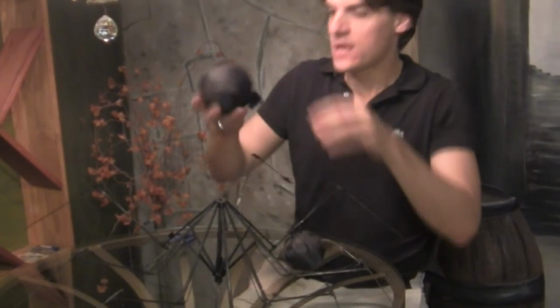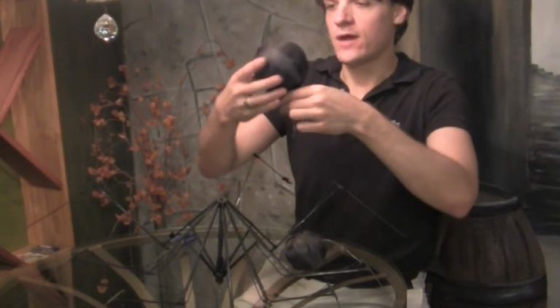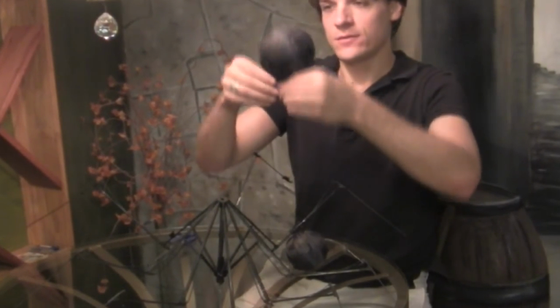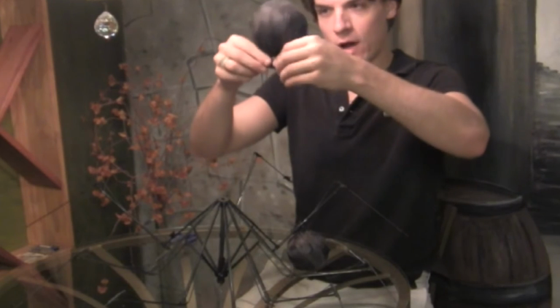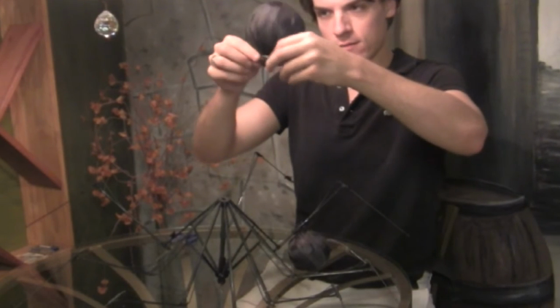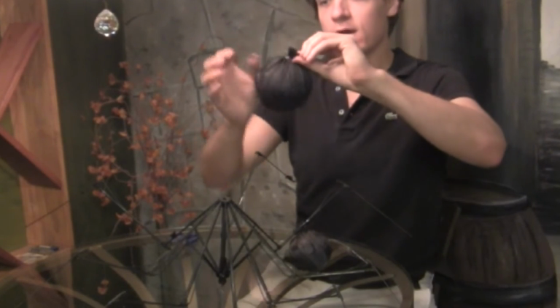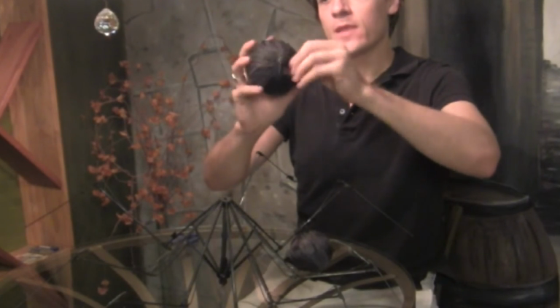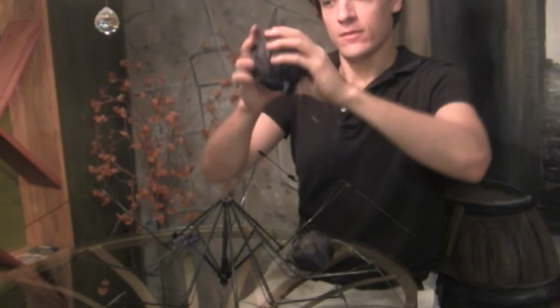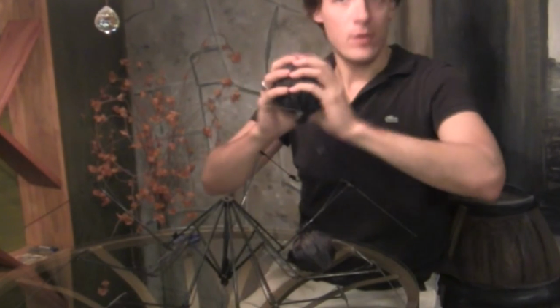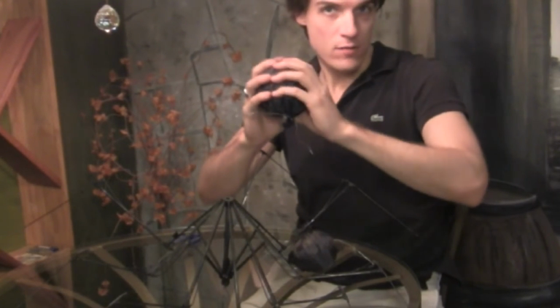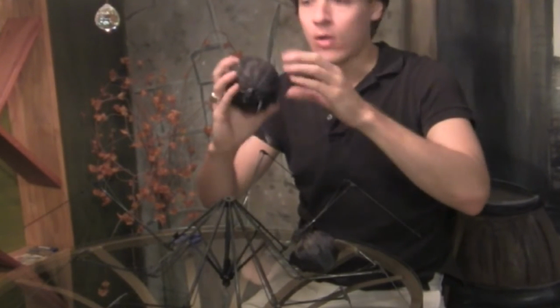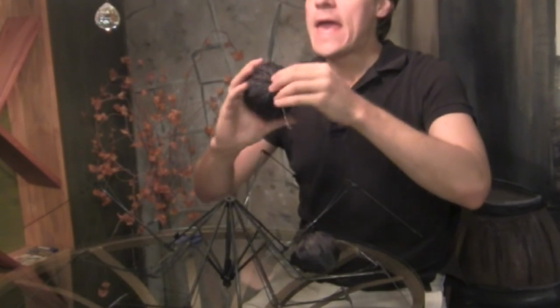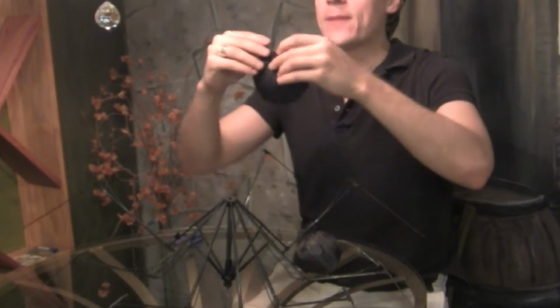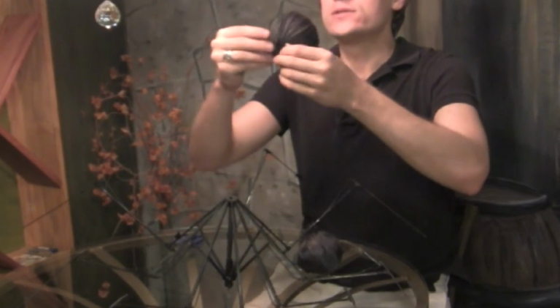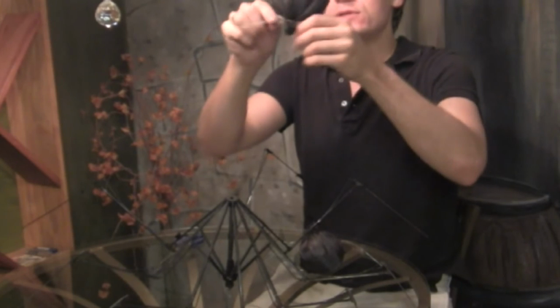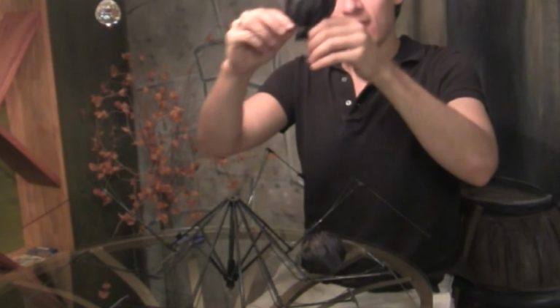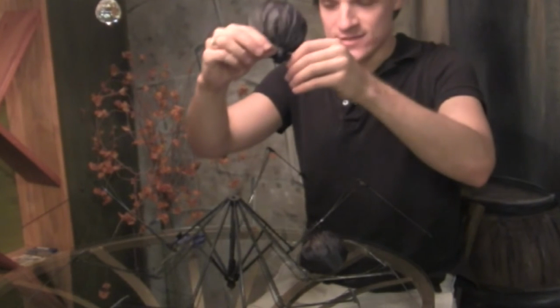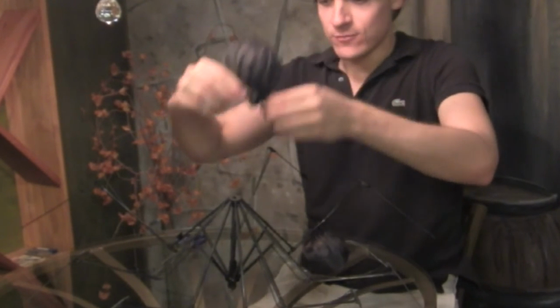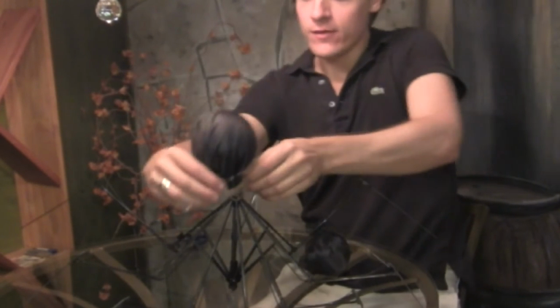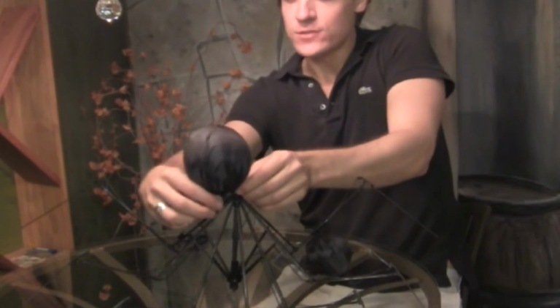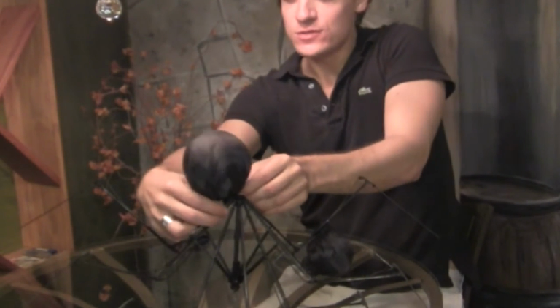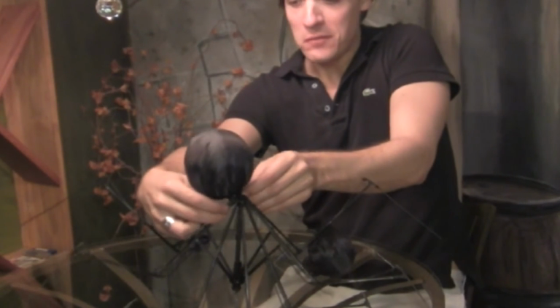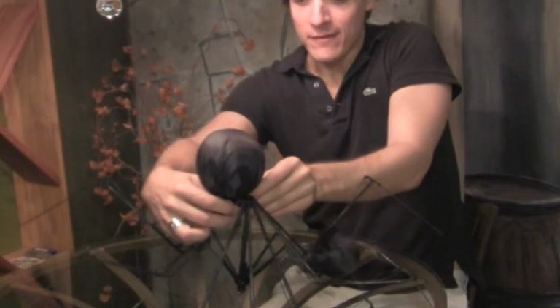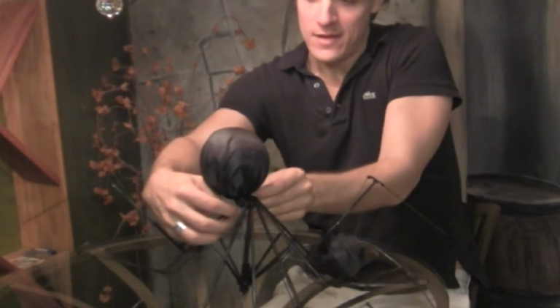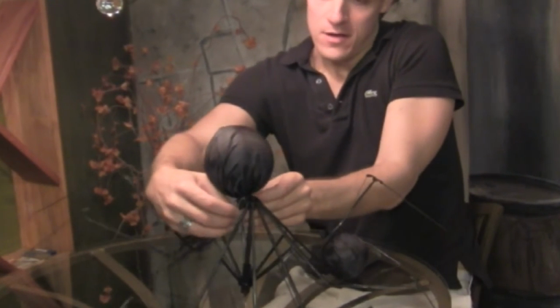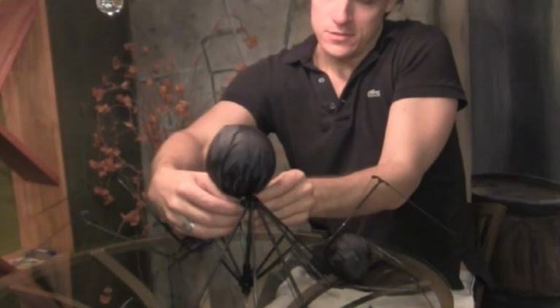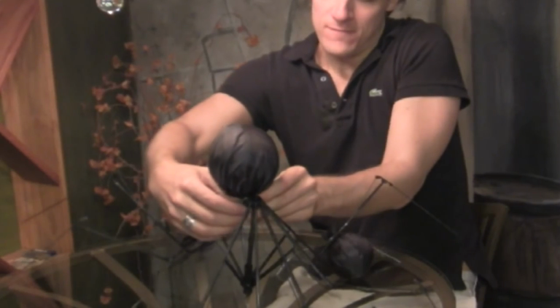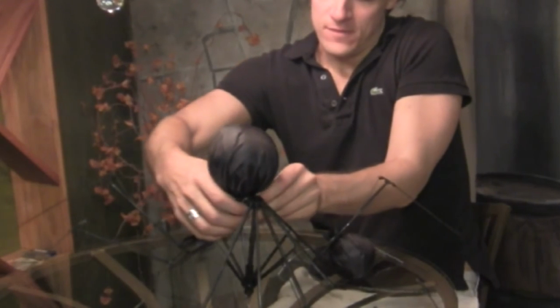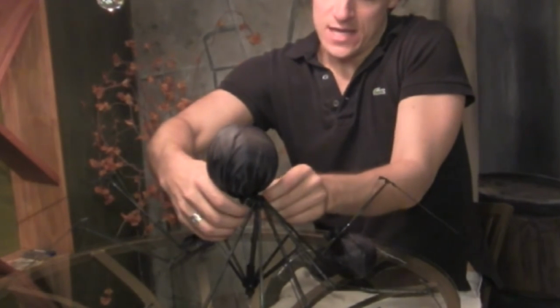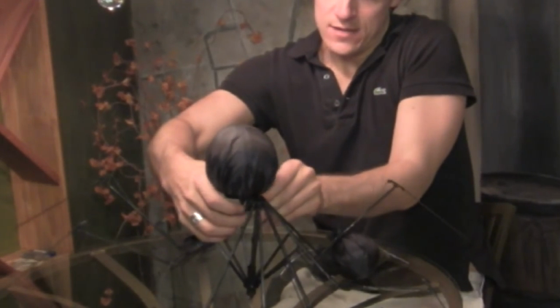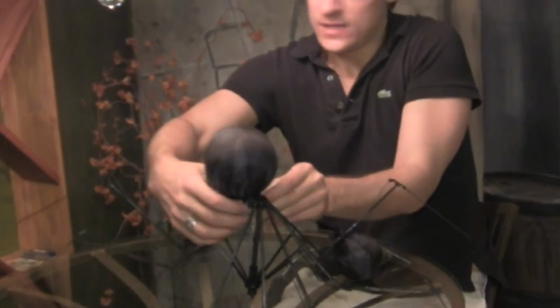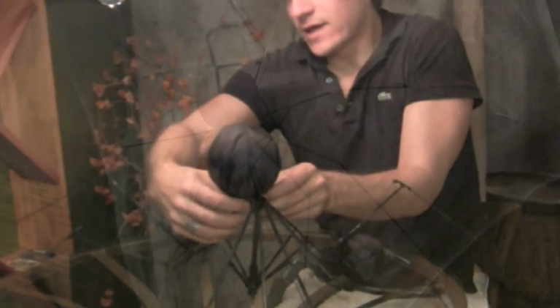I've wired the fabric around a ball and I'm going to use the excess wire to simply wire the body to the side of his legs.